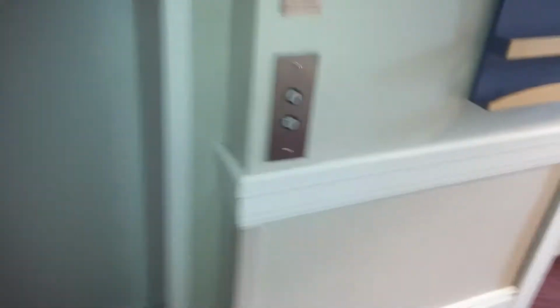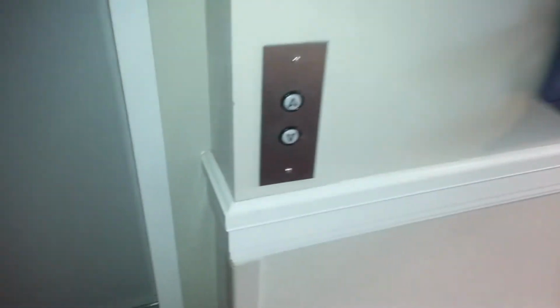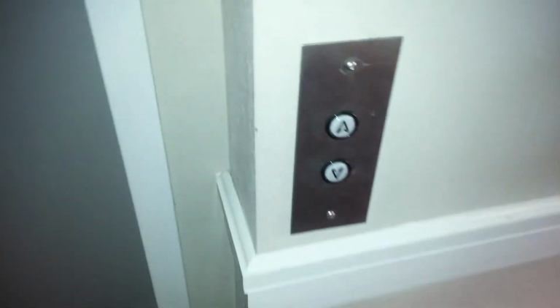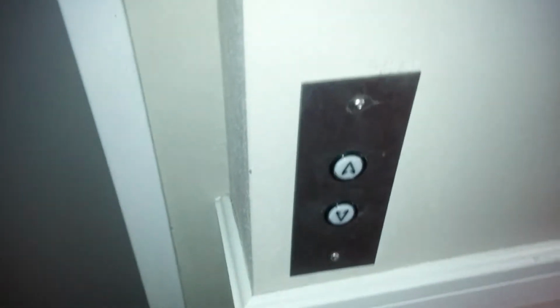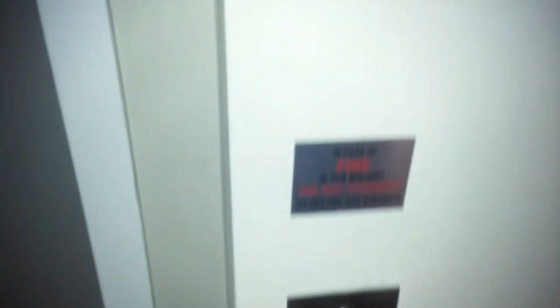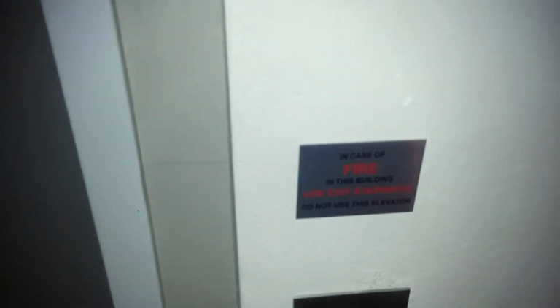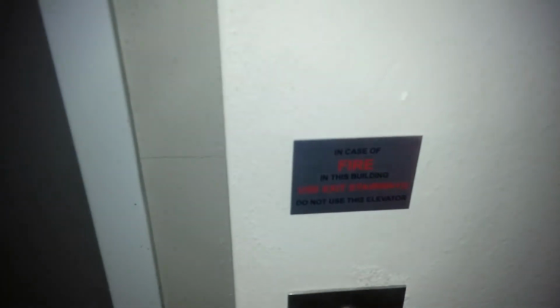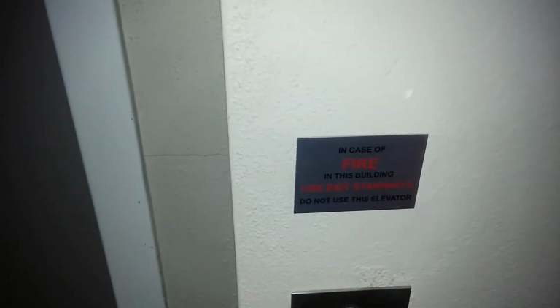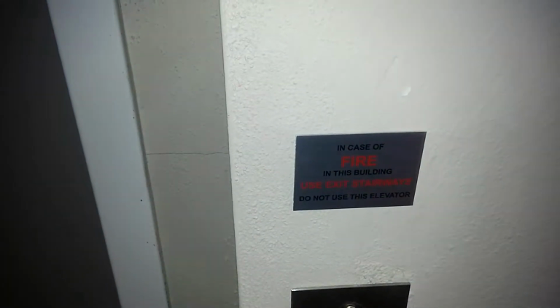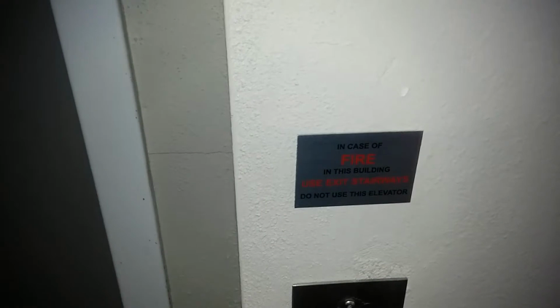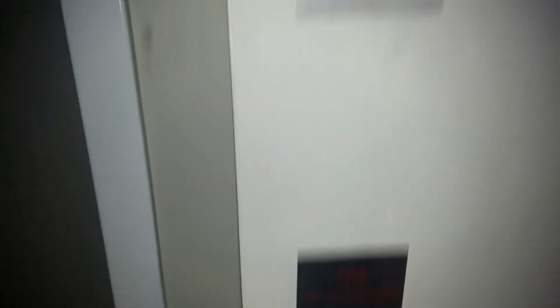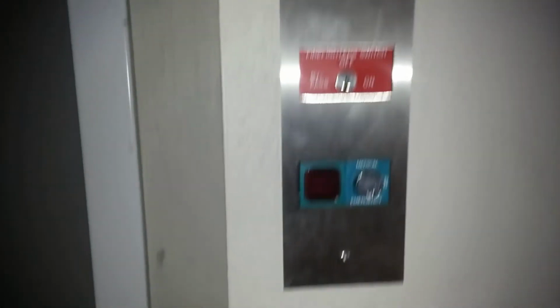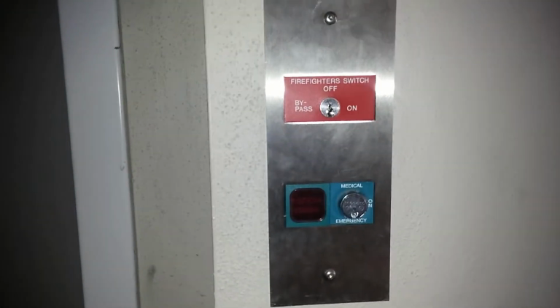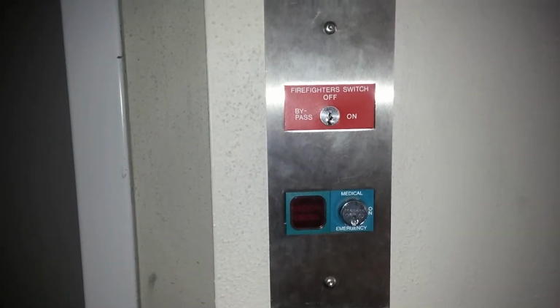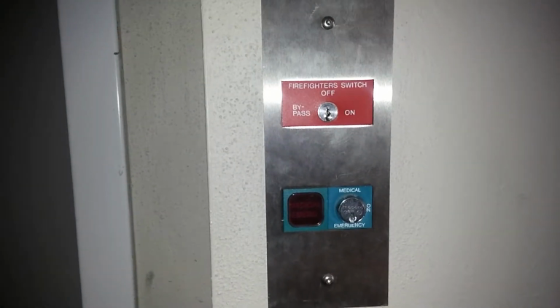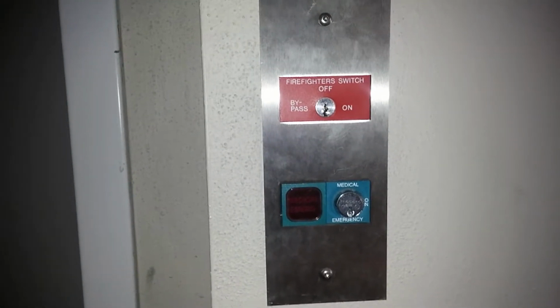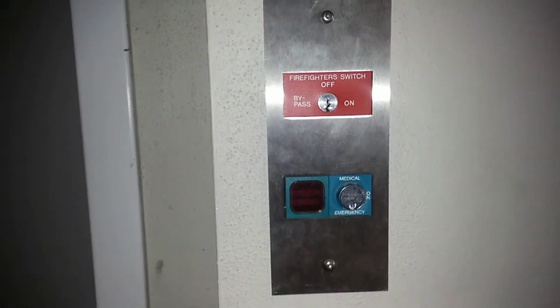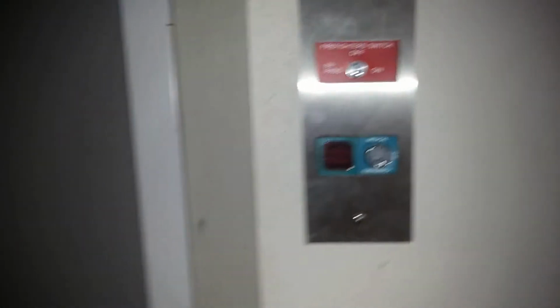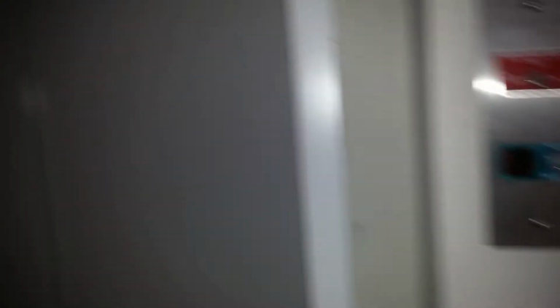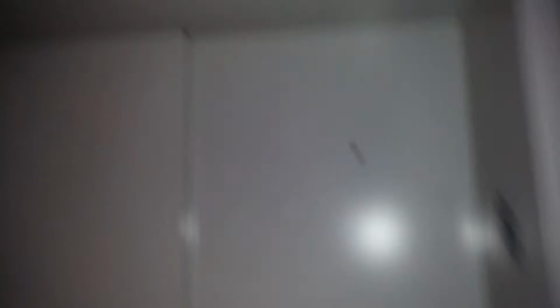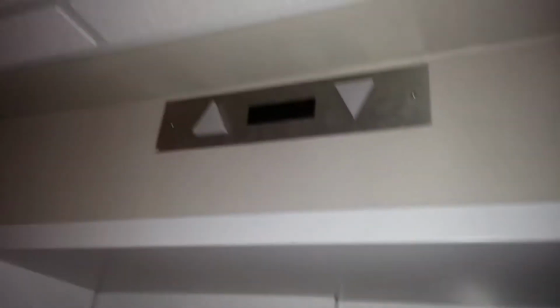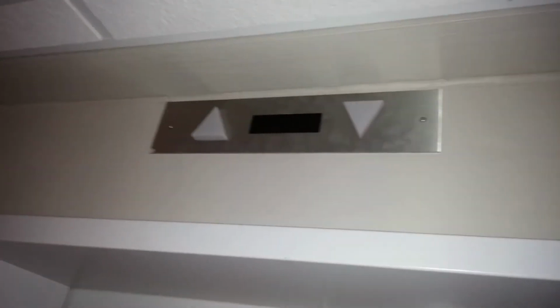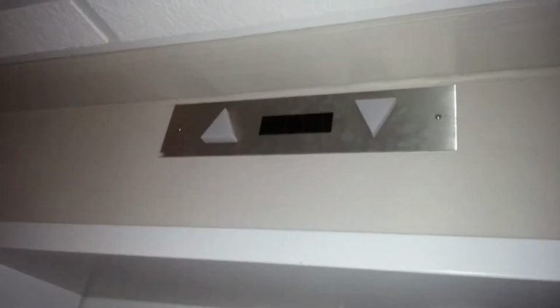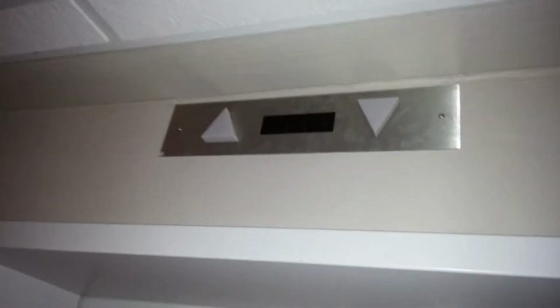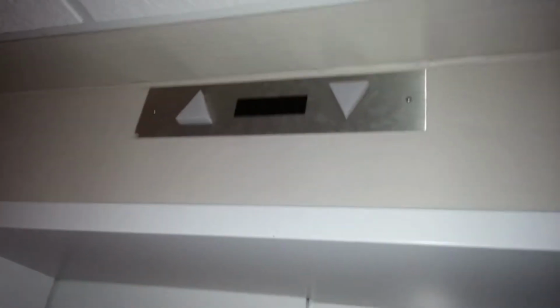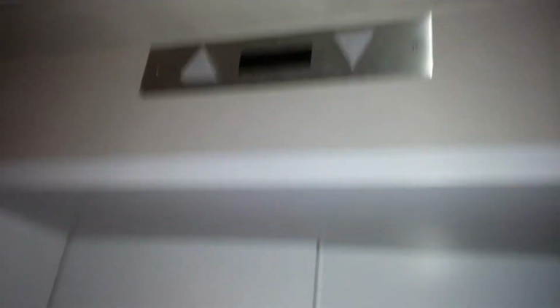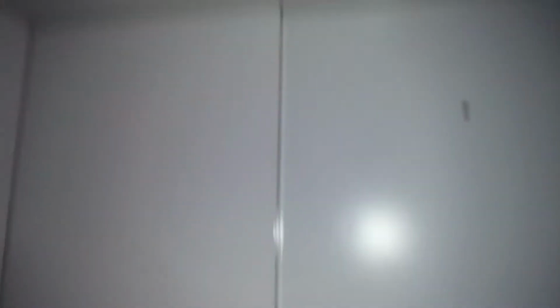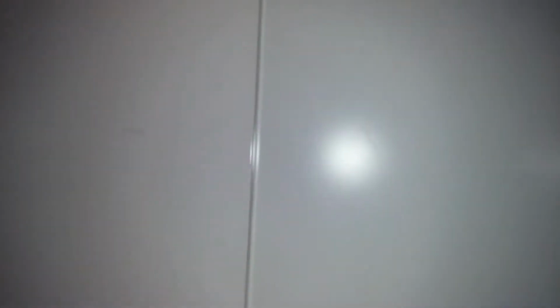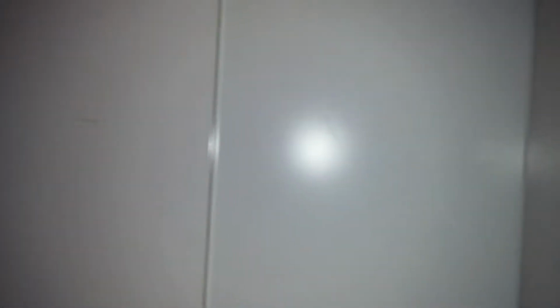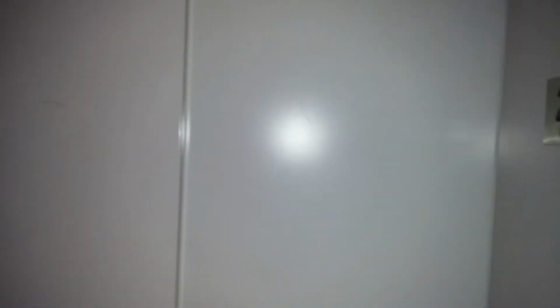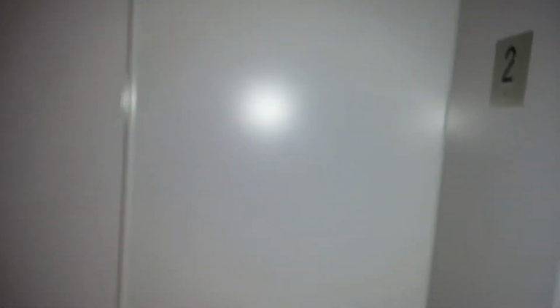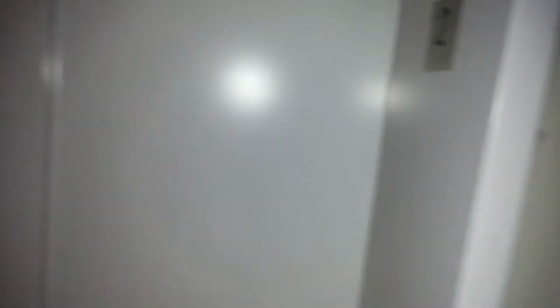You have your buttons, in case our users don't use the elevator. You have a fire switch and medical emergency switch. You have your indicator on top with the directional signals. We're gonna take a ride.